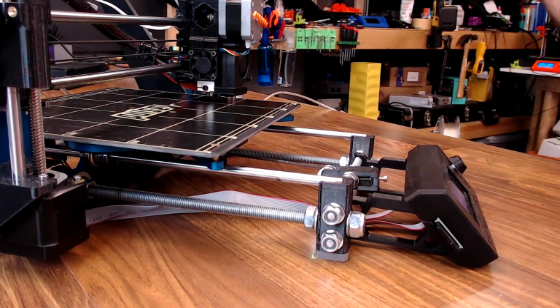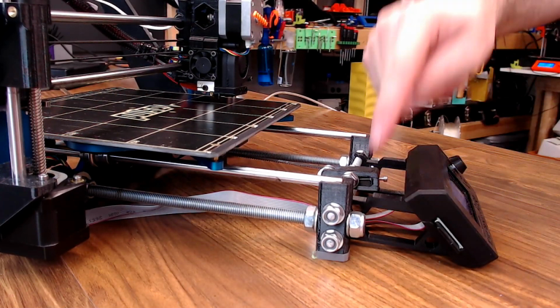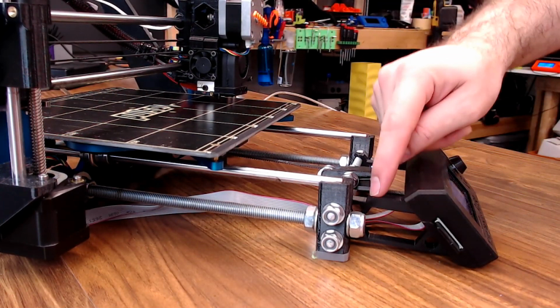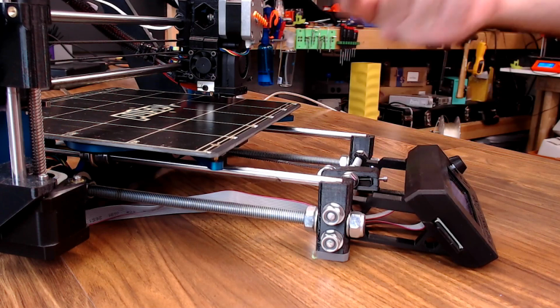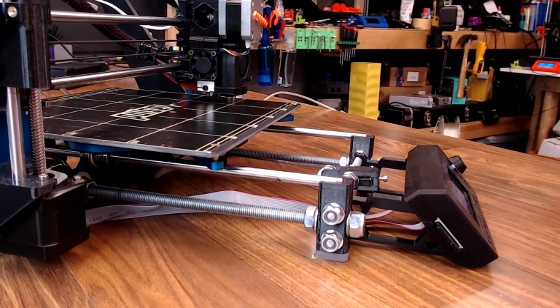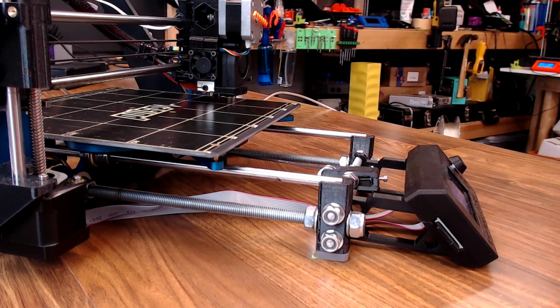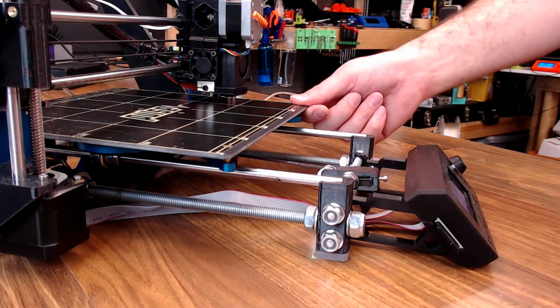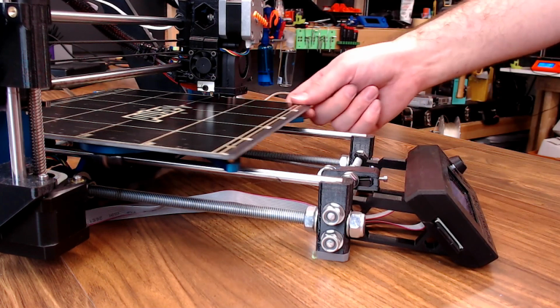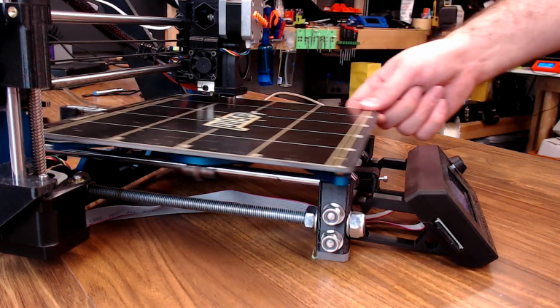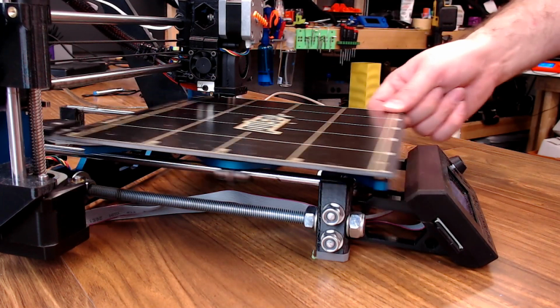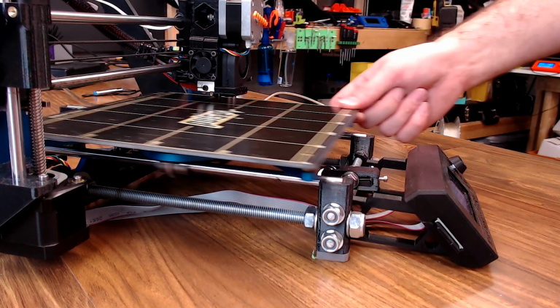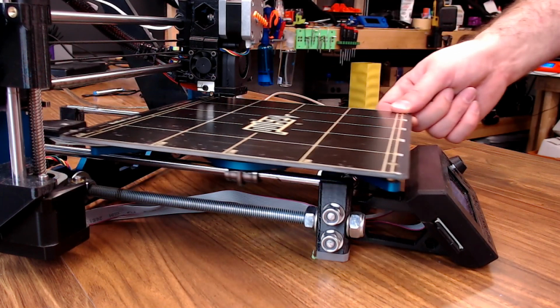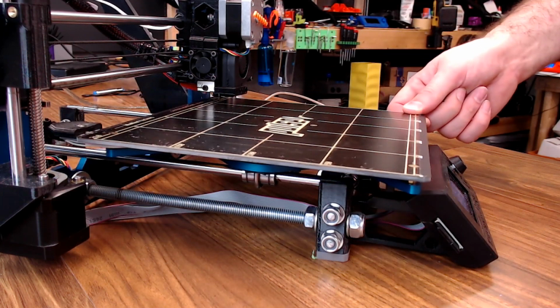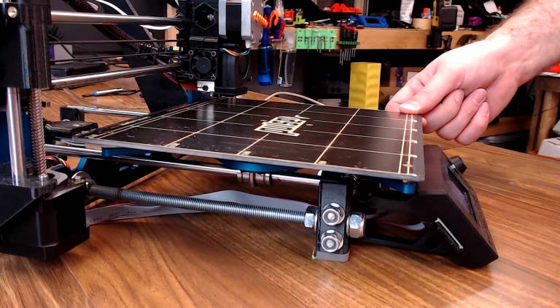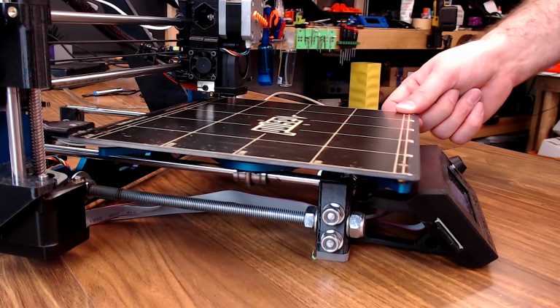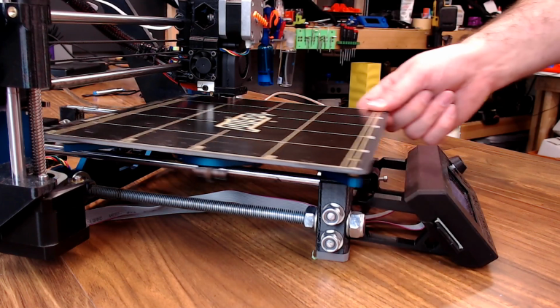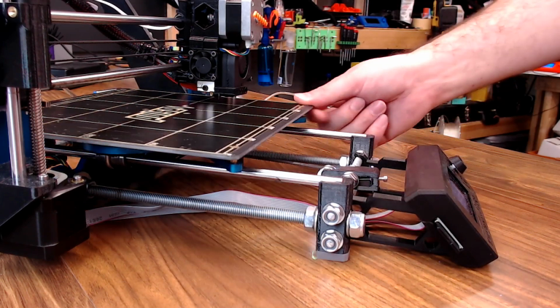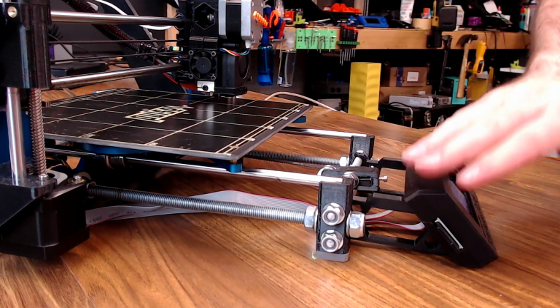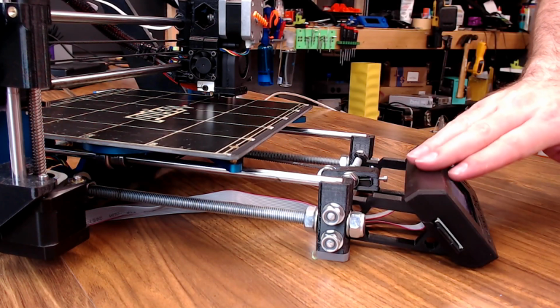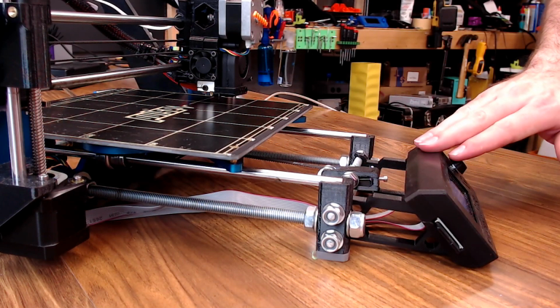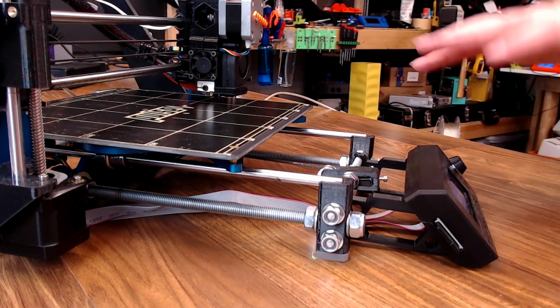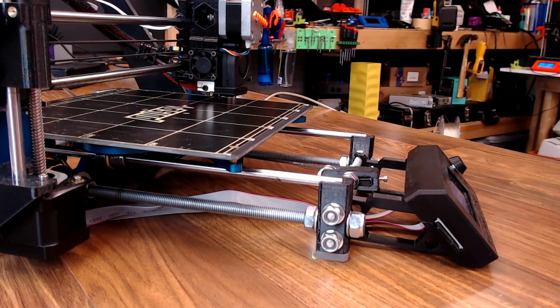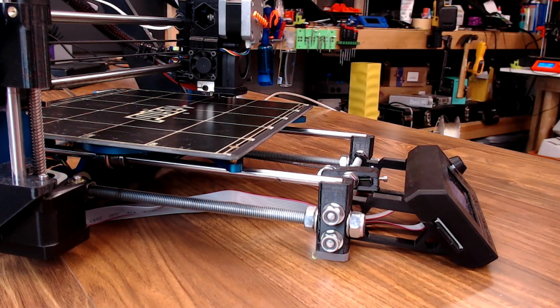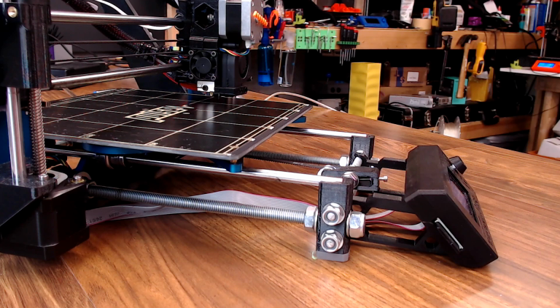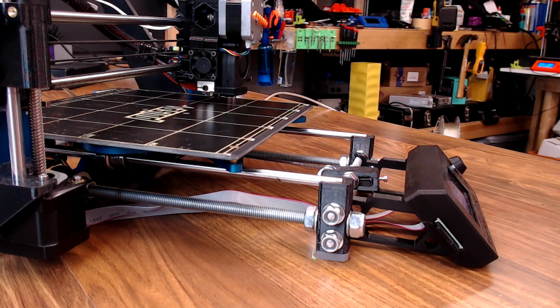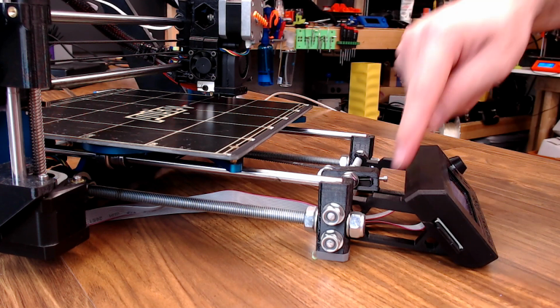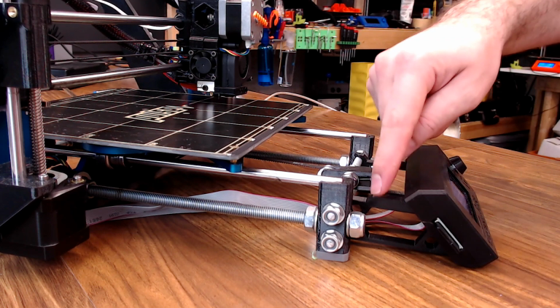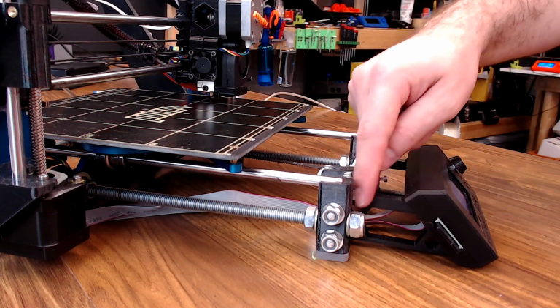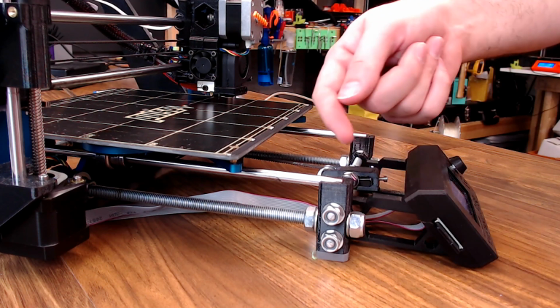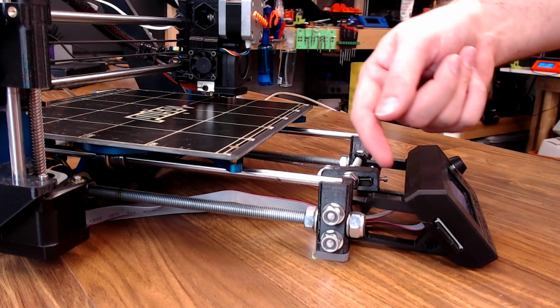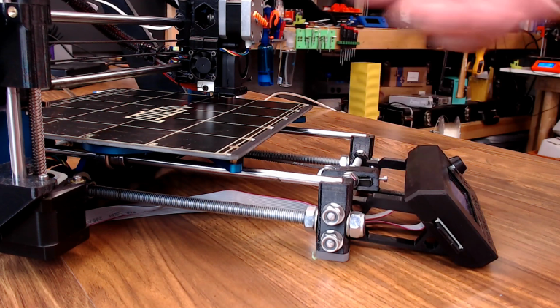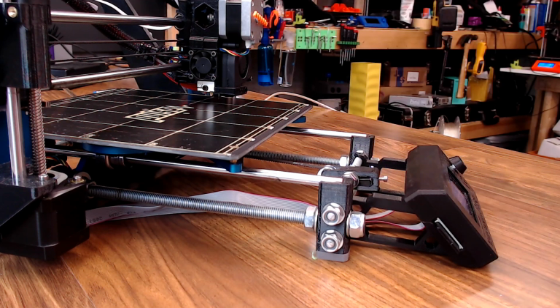They're about twice as long as a normal Prusa would be. That way, that arm that triggers the Y end stop when it comes all the way forward won't get hung up on the top of the LCD screen, and everything works just fine. I will leave a link to these brackets in the description below if you have a use for them.